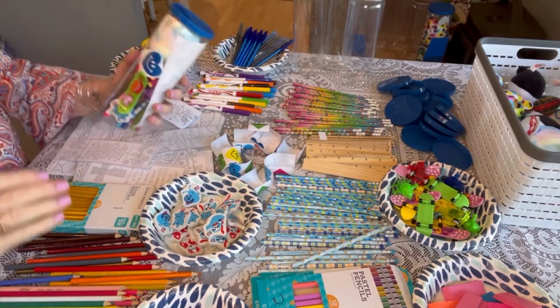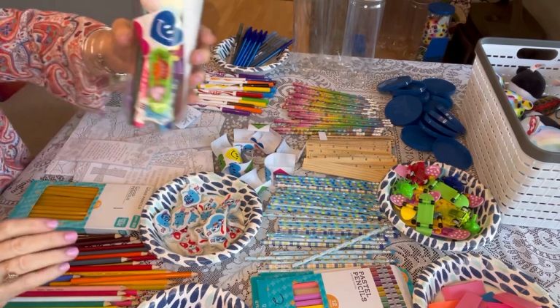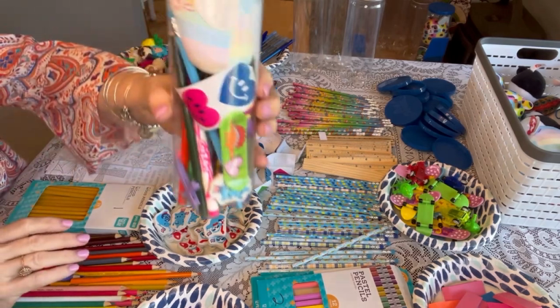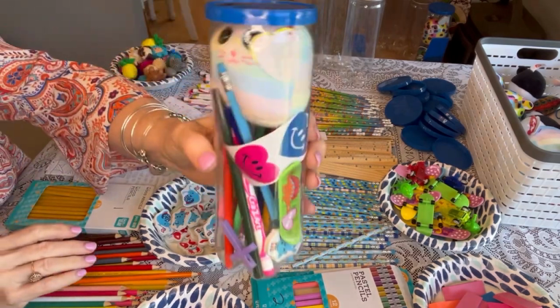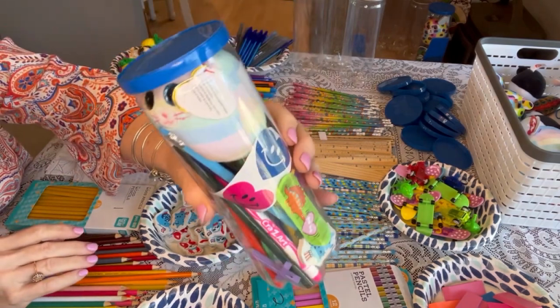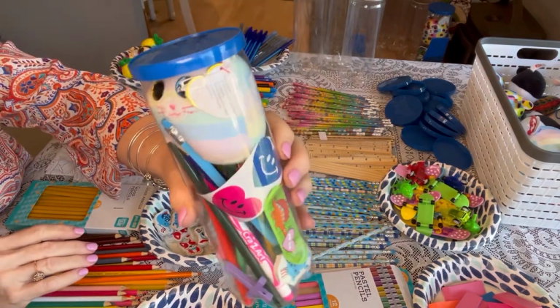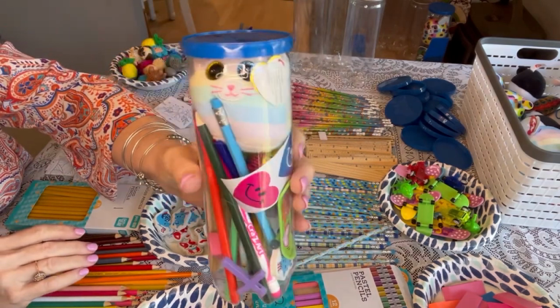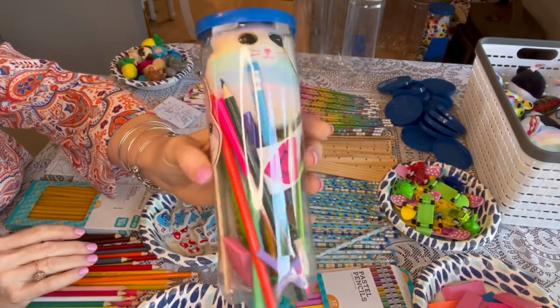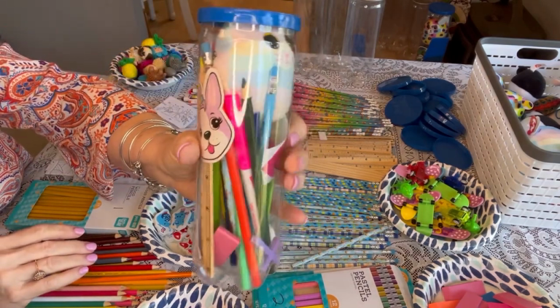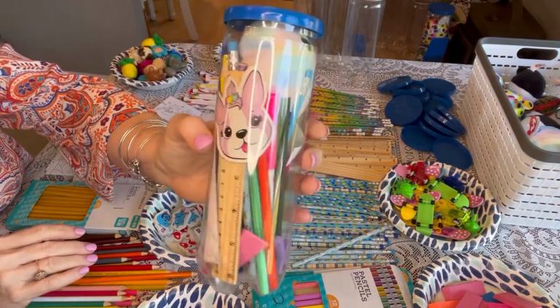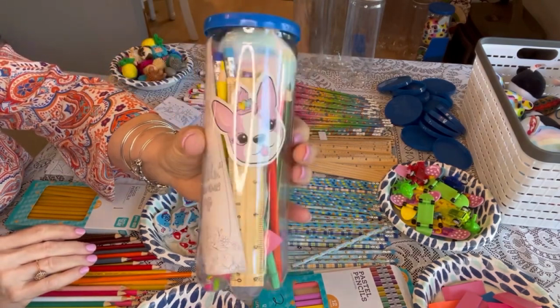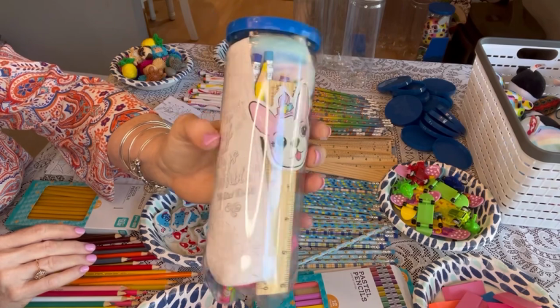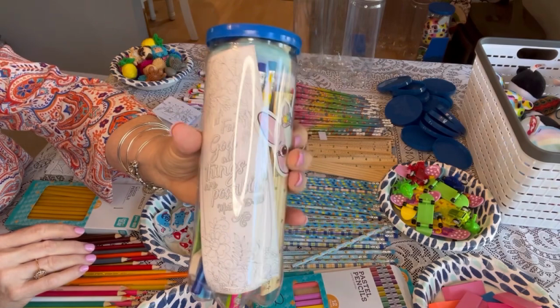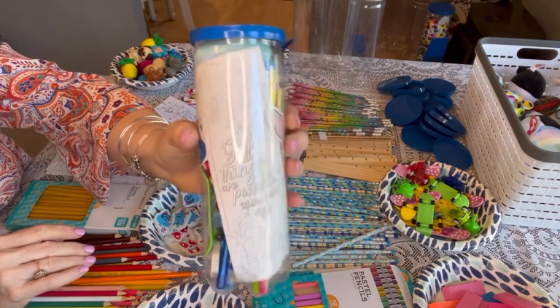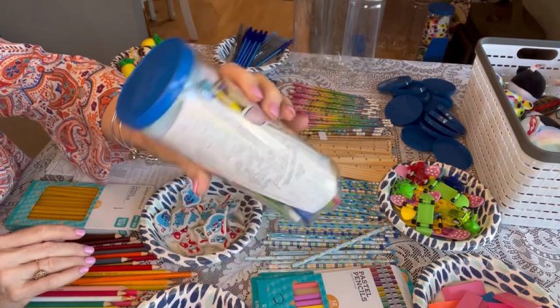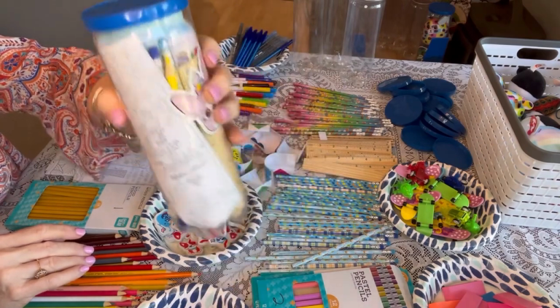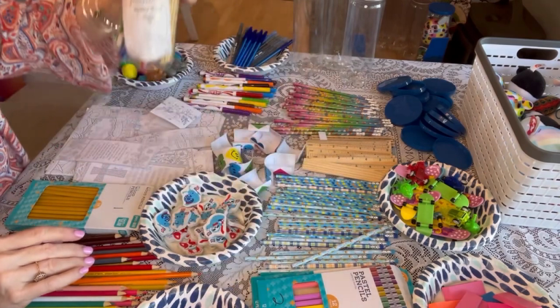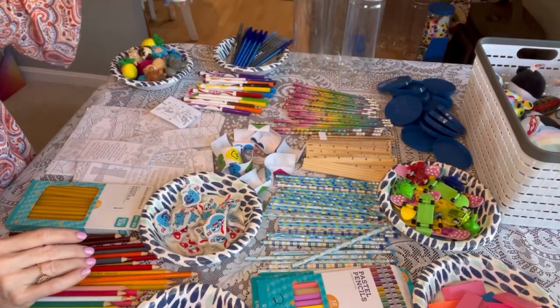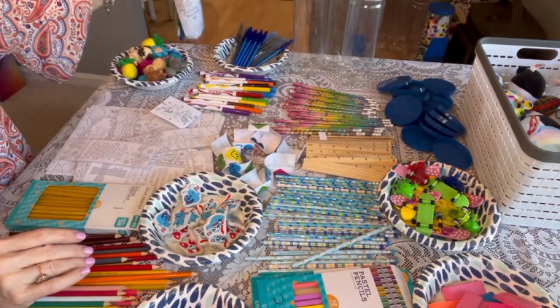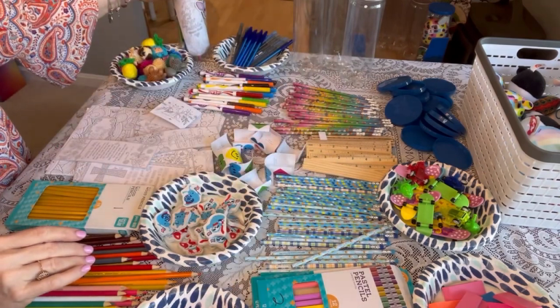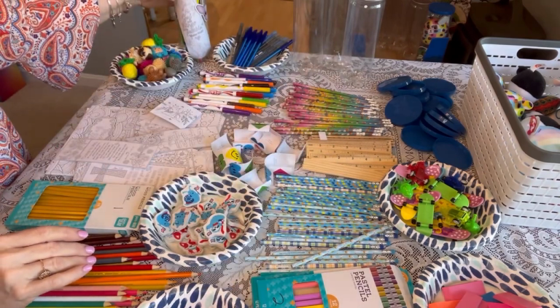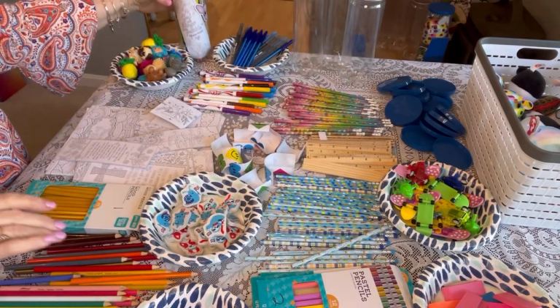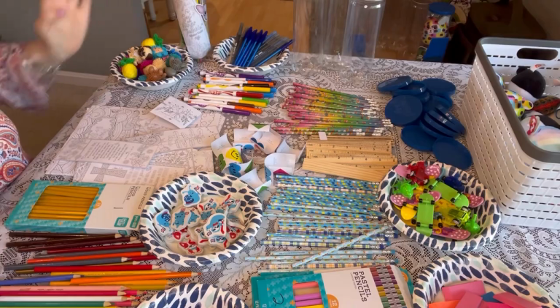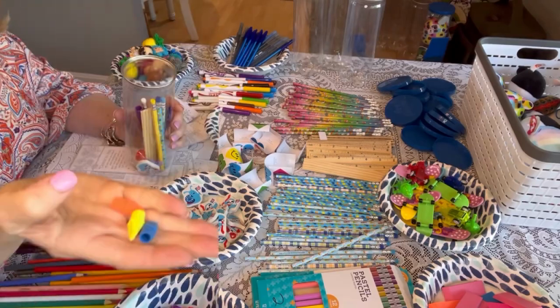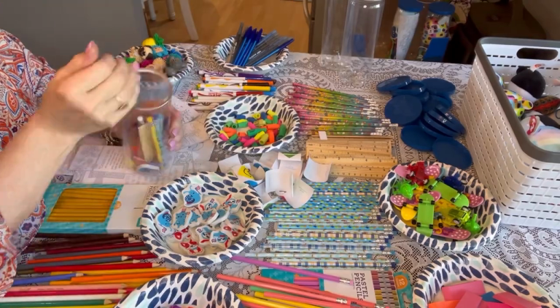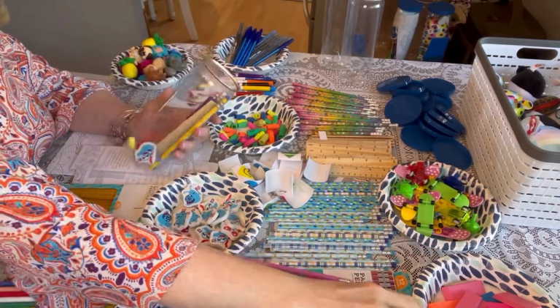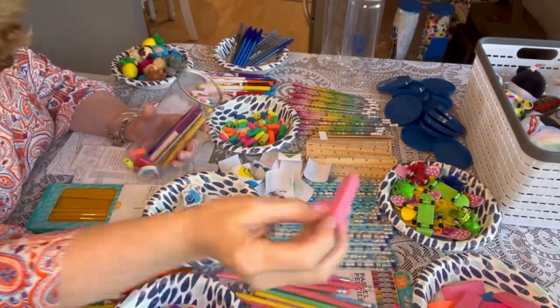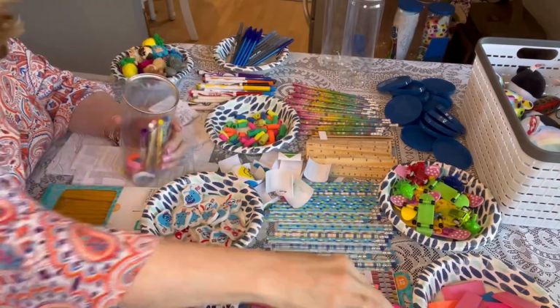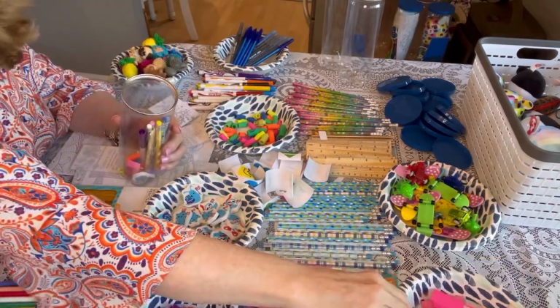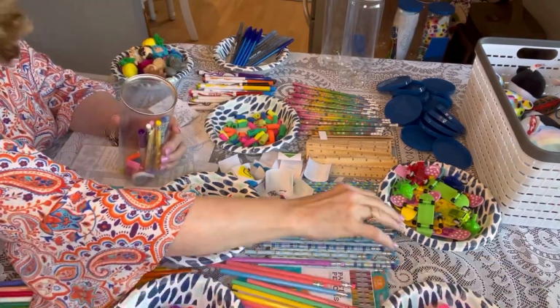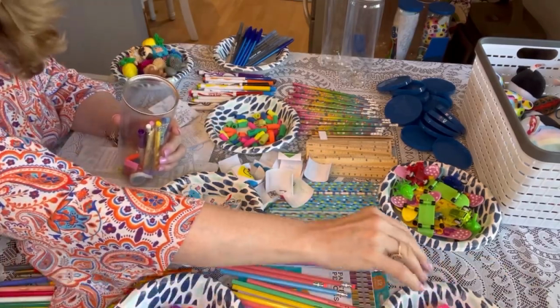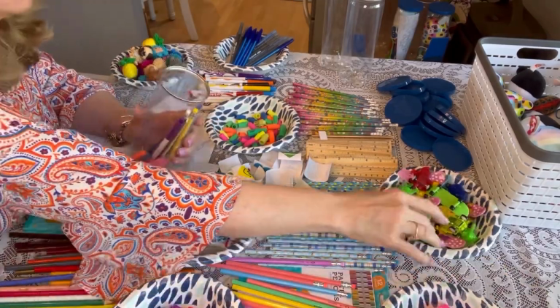And now it's time for the stuffy — that will squish in pretty easily into this canister. And you've got a great filler item for the processing center or even for your shoe boxes. These canisters can be used for other things once the child removes all the items. So let's get packing.